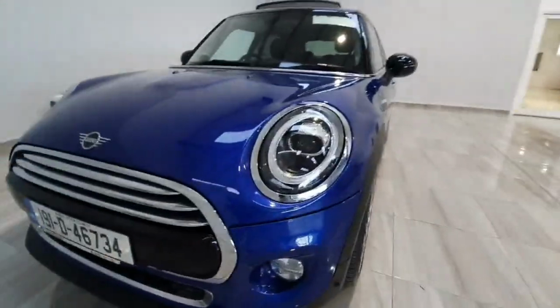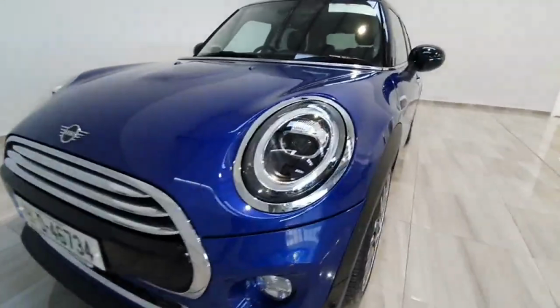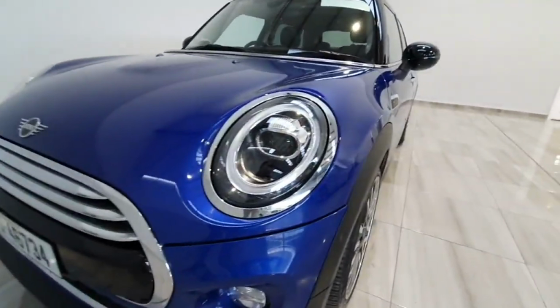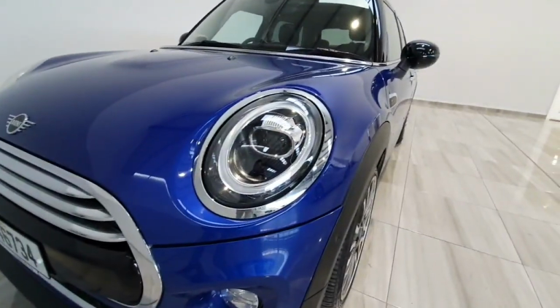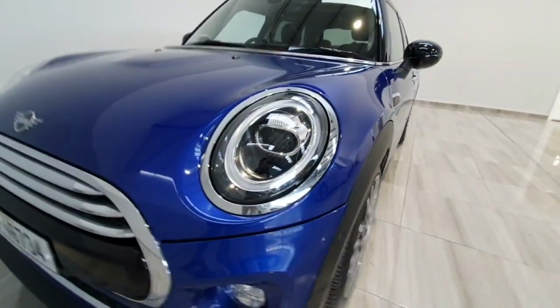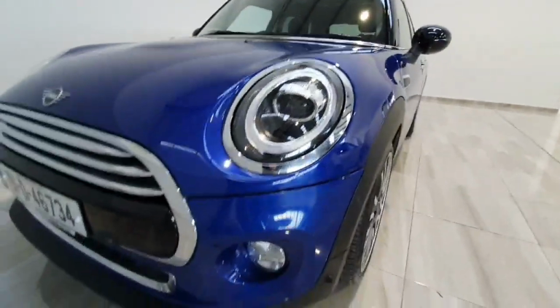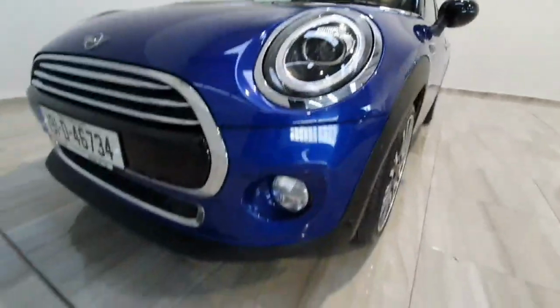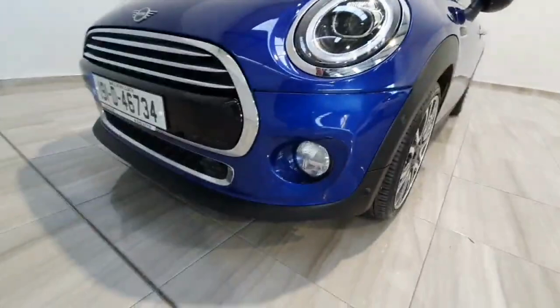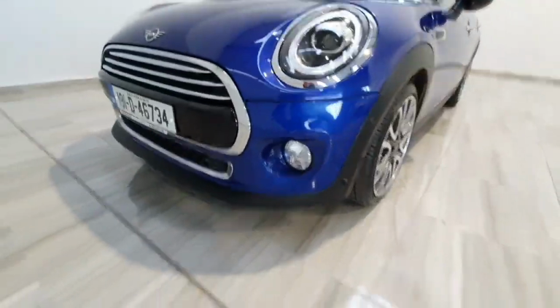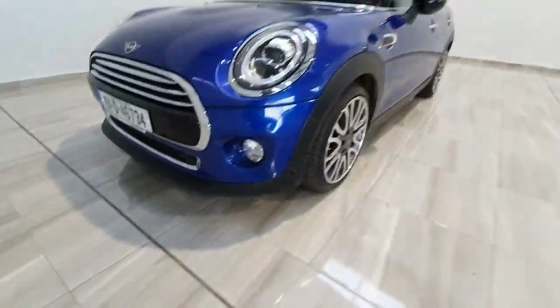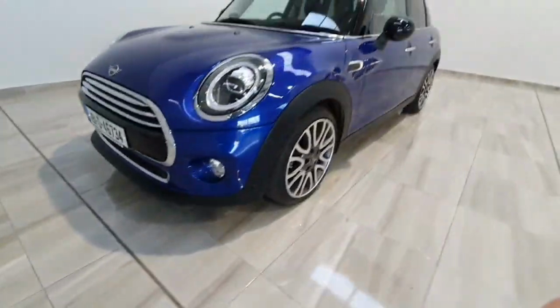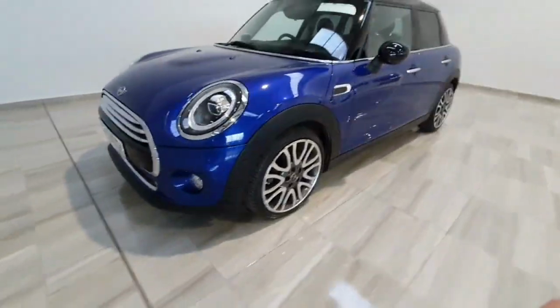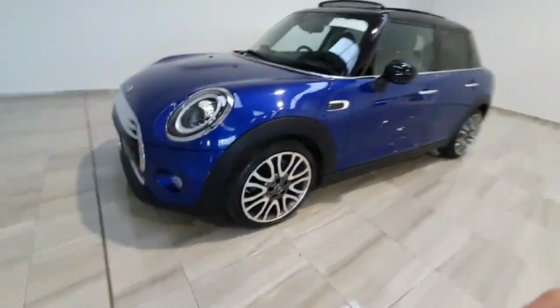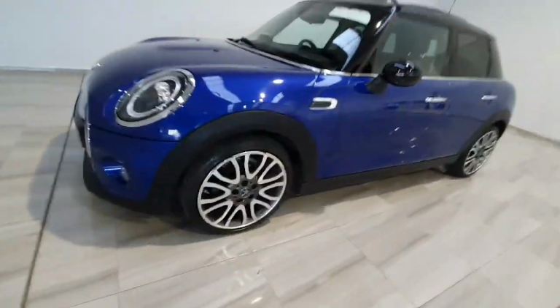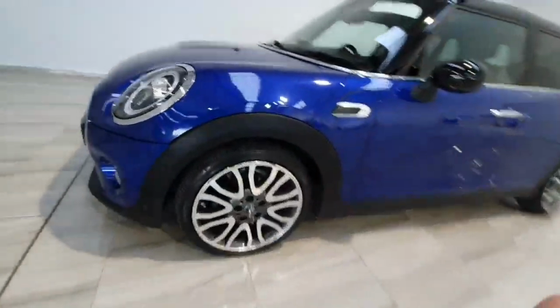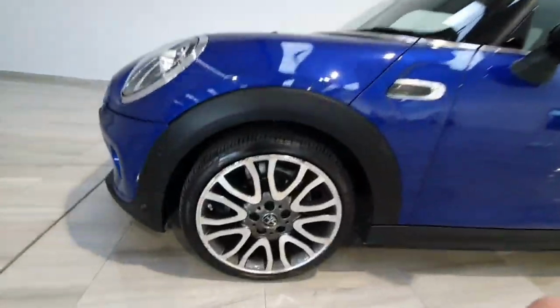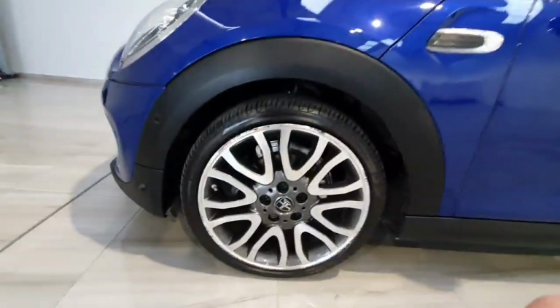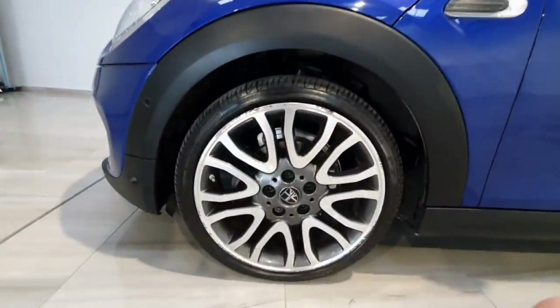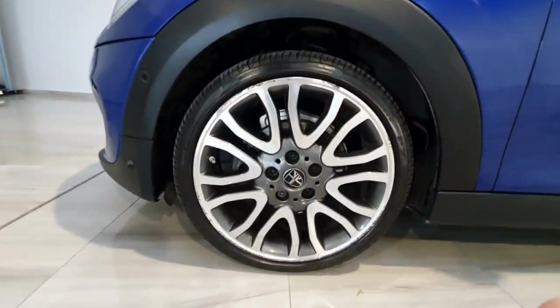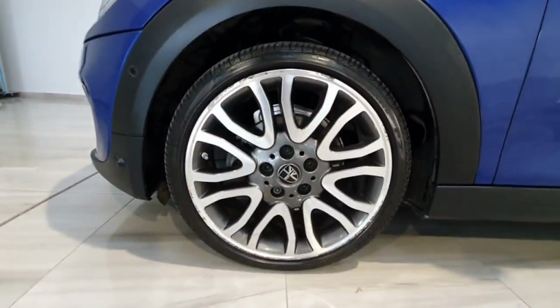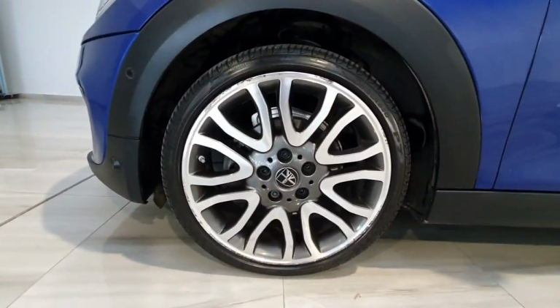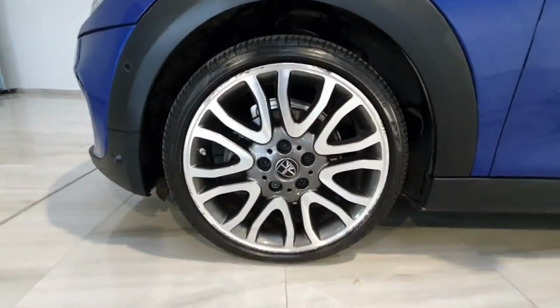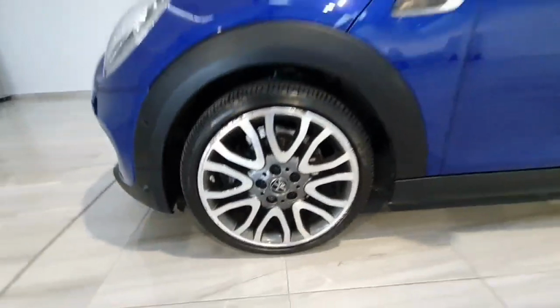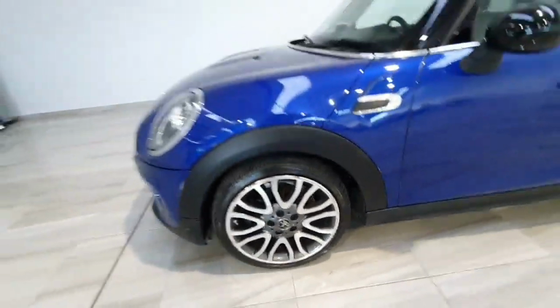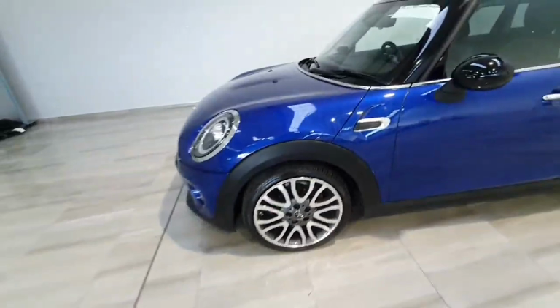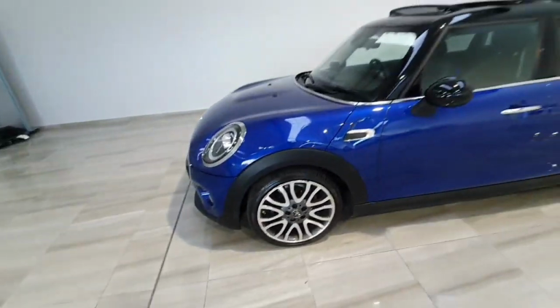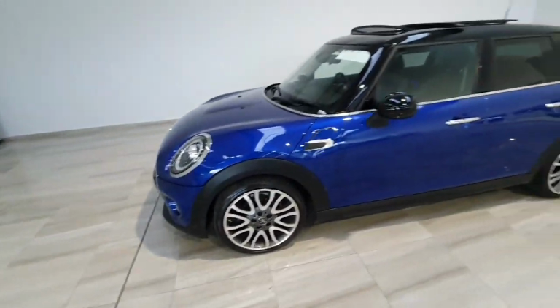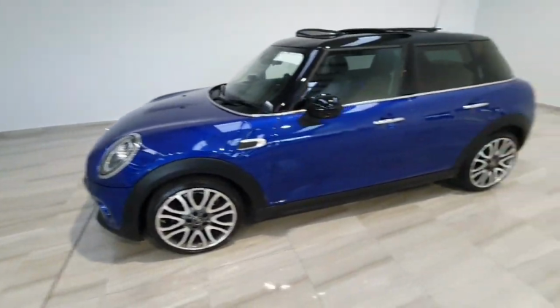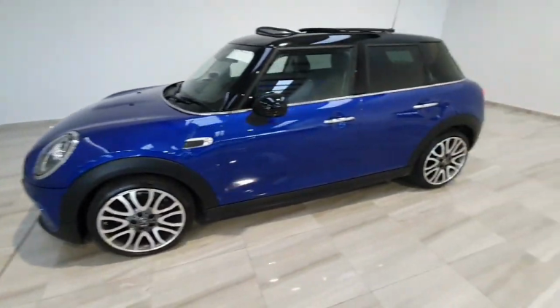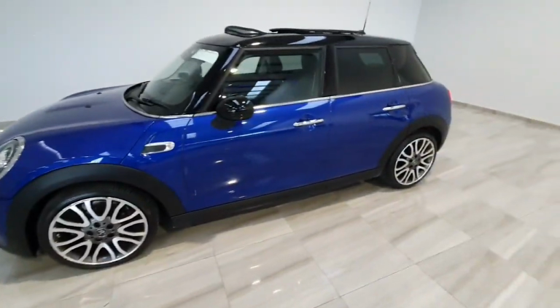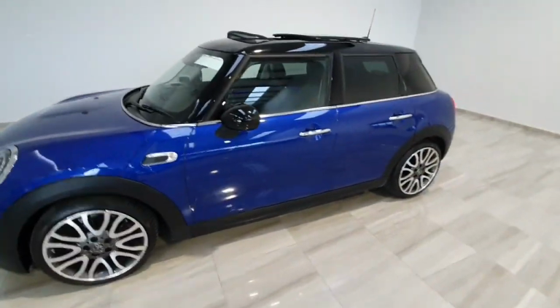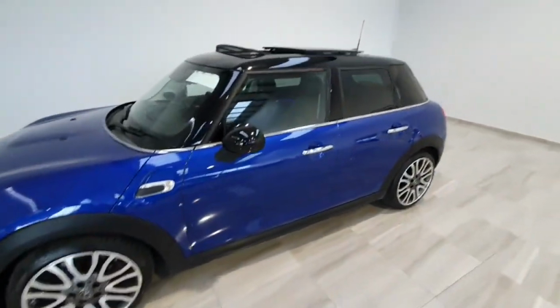Features include LED headlamps and front fog lights. It has got nice upgraded alloy wheels, and is finished in blue metallic with a black roof contrast.